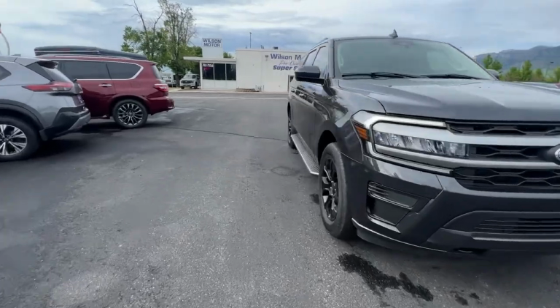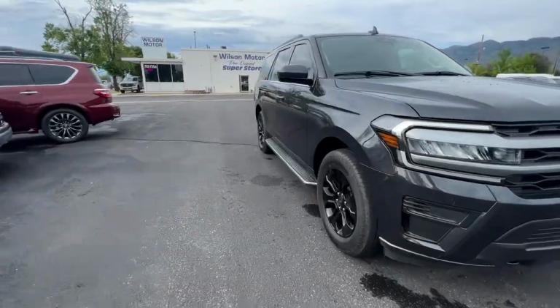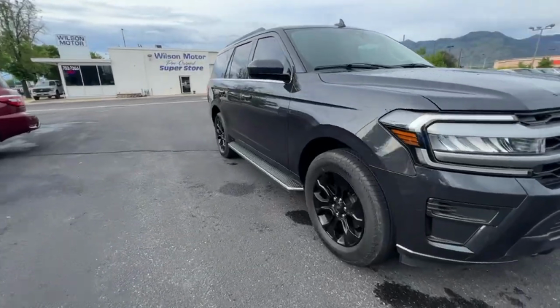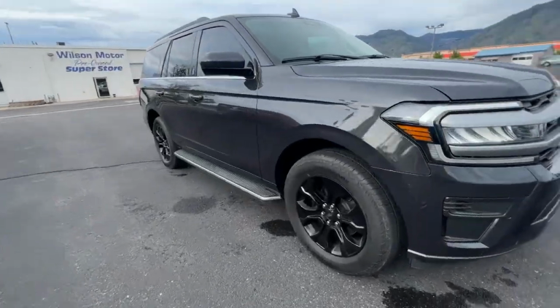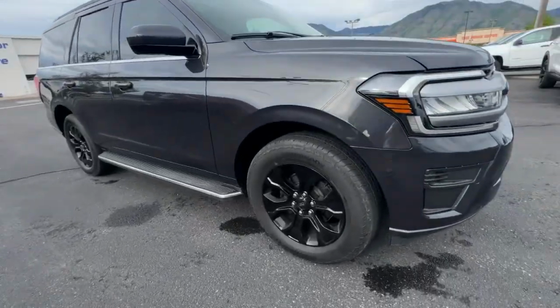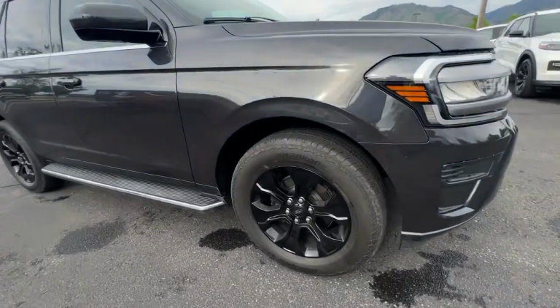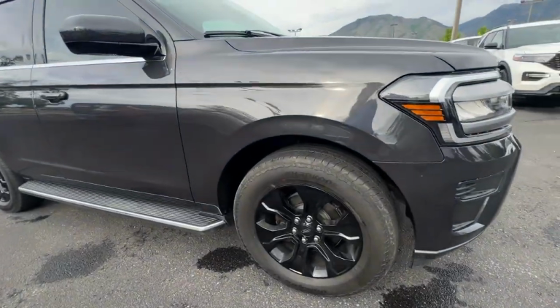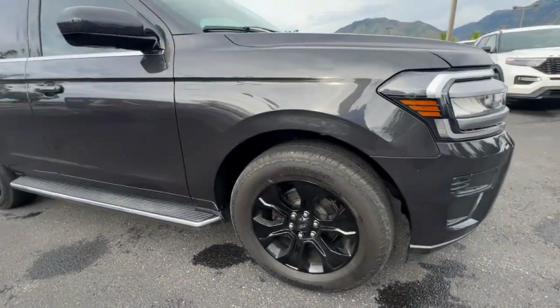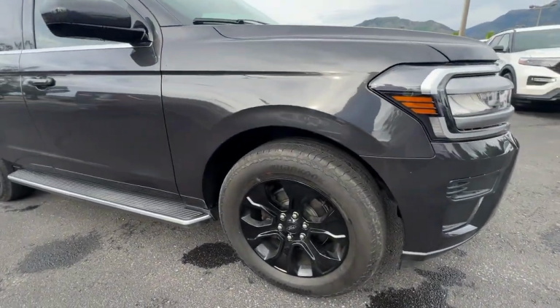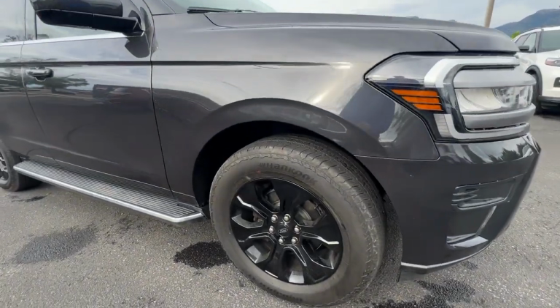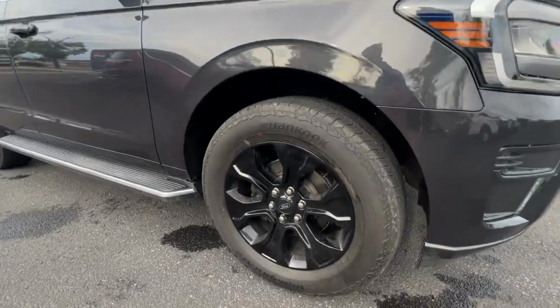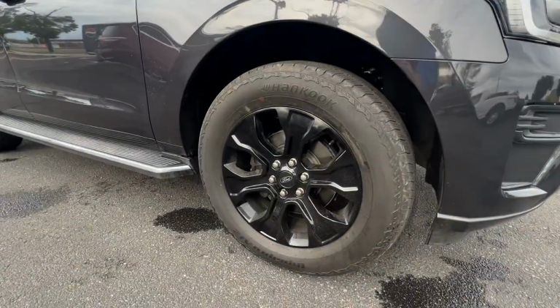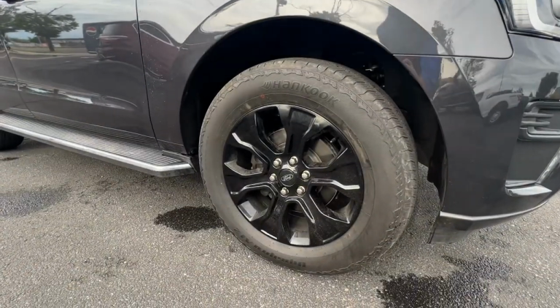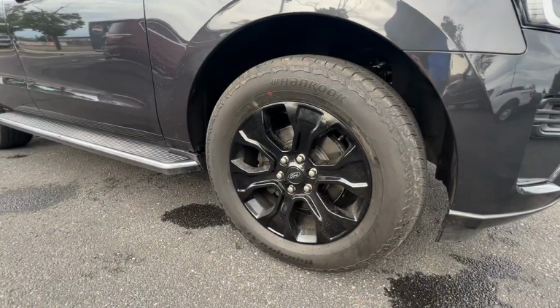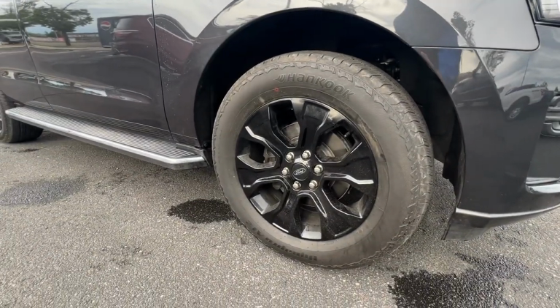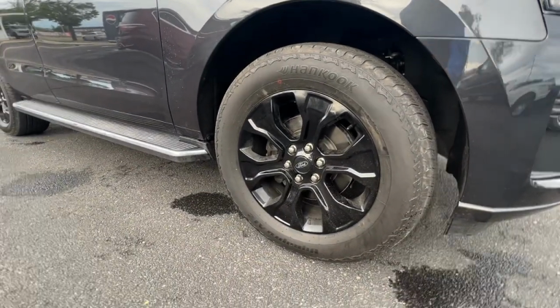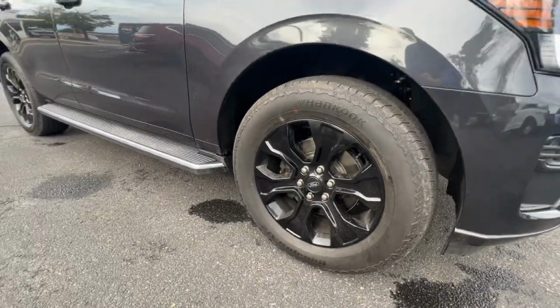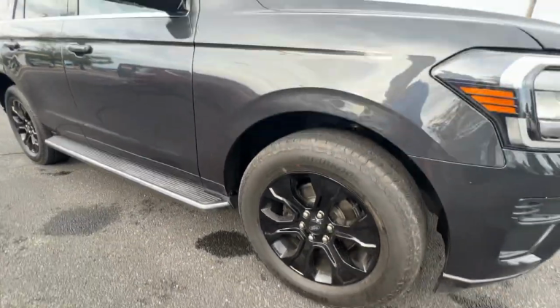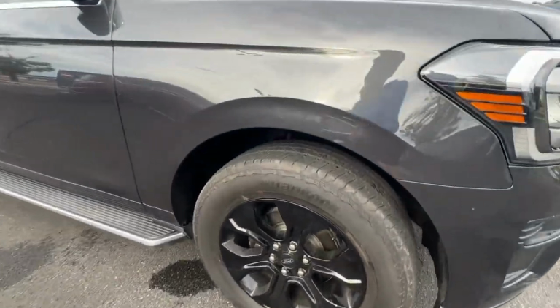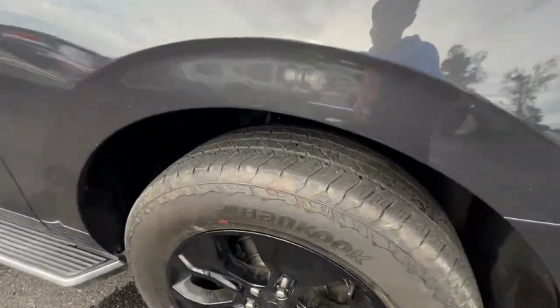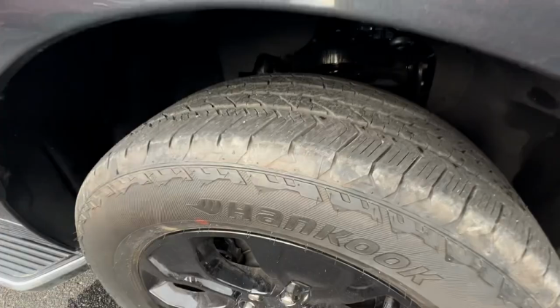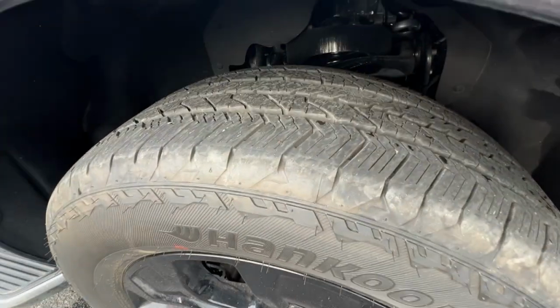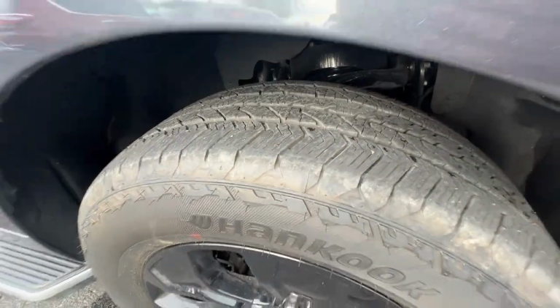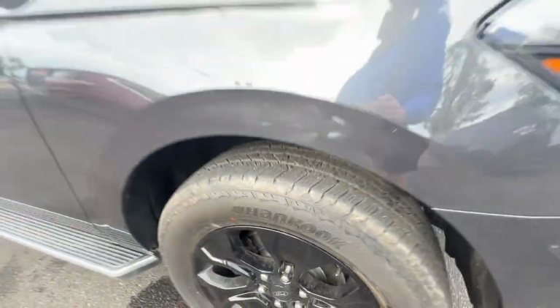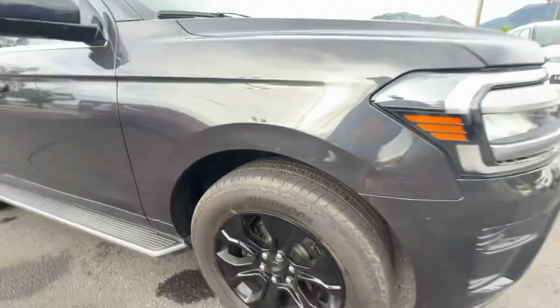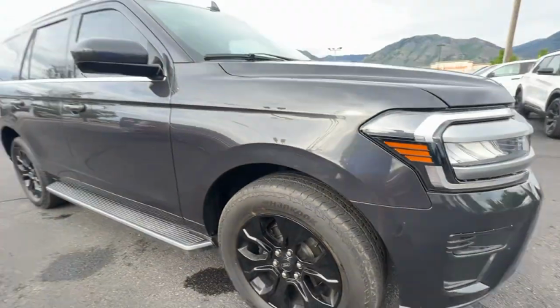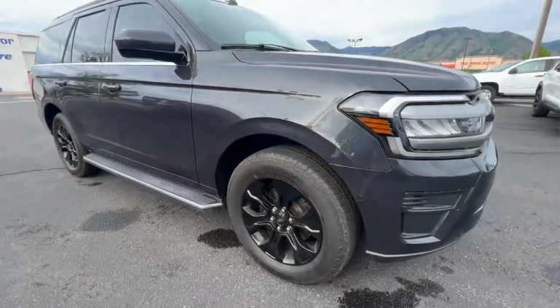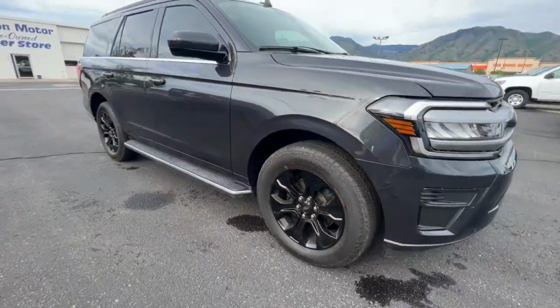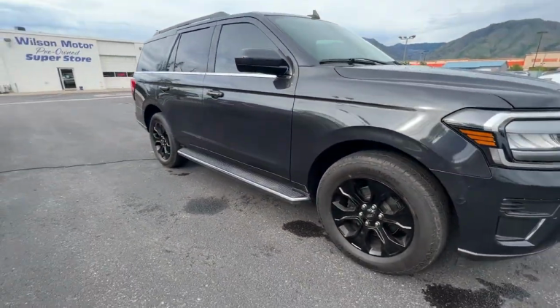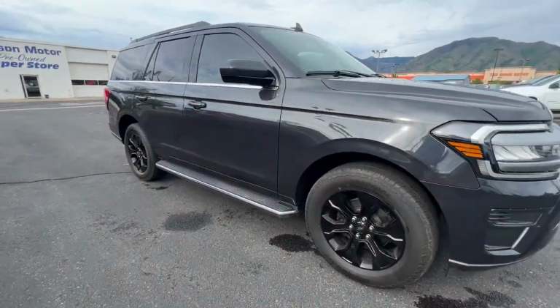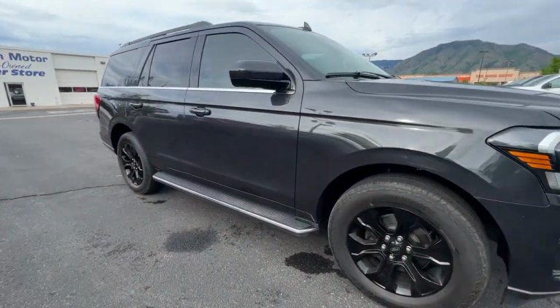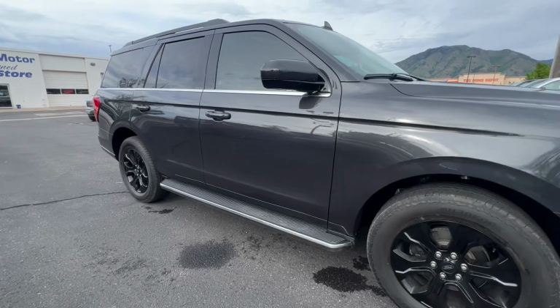We actually changed the wheels on this. When we got this in on trade it had chrome wheels — we put these black wheels on. We like the black a lot better. Kept the hand-coated tires because they are awesome. A lot of tread on there because like I said it's brand new pretty much. It's only got about 3,700 miles on it.